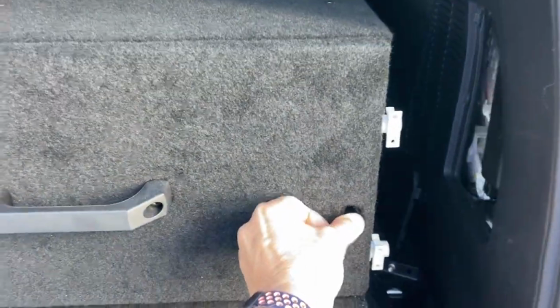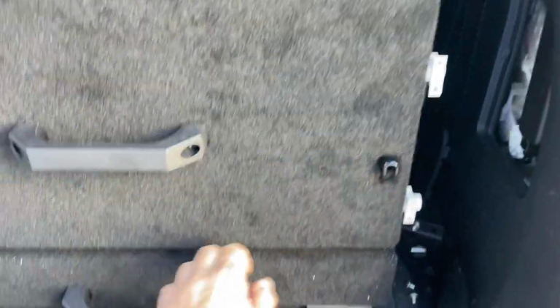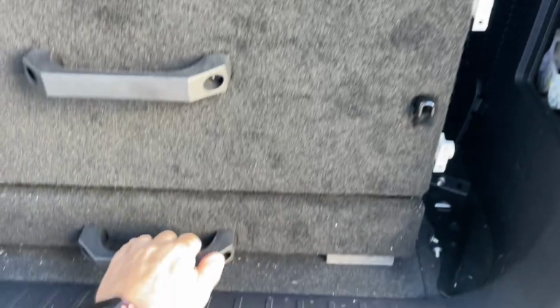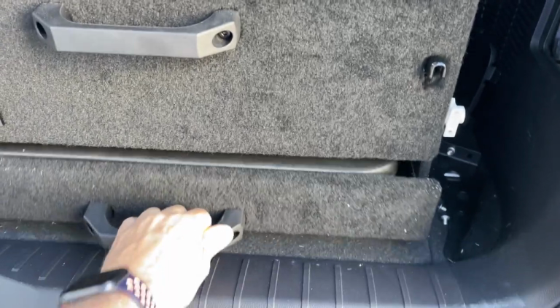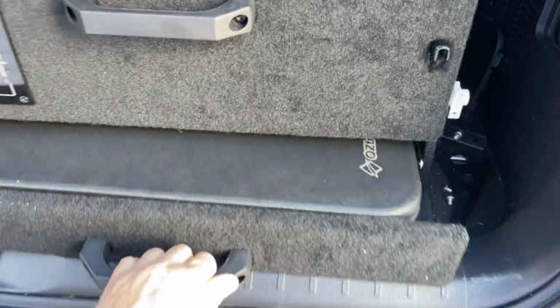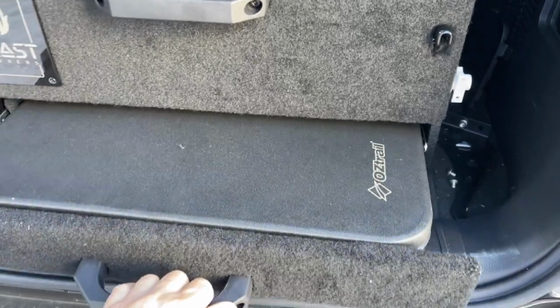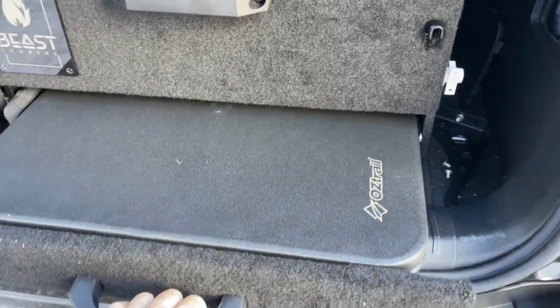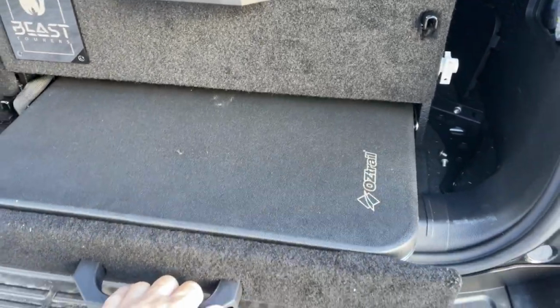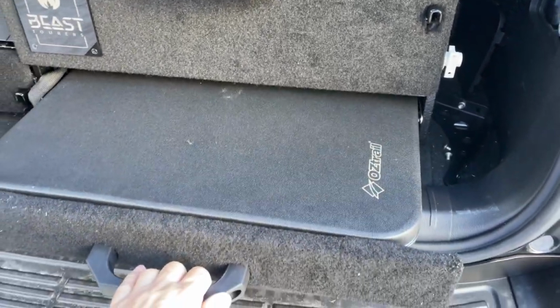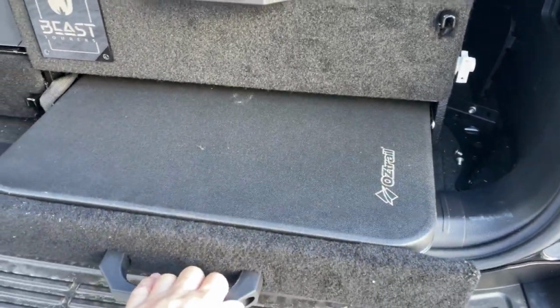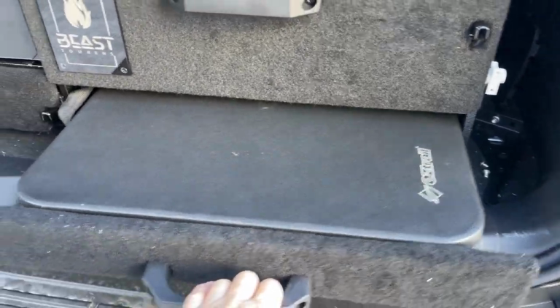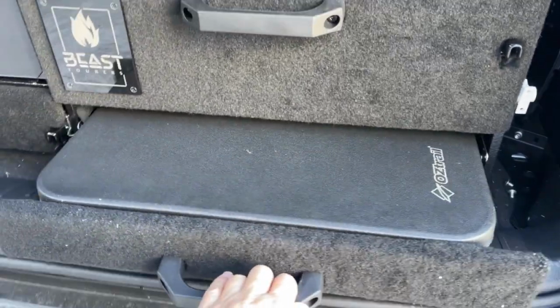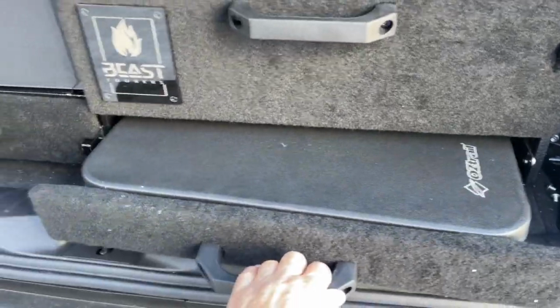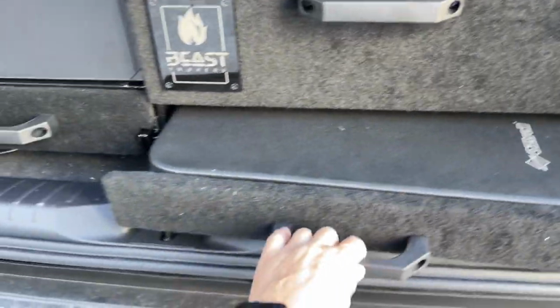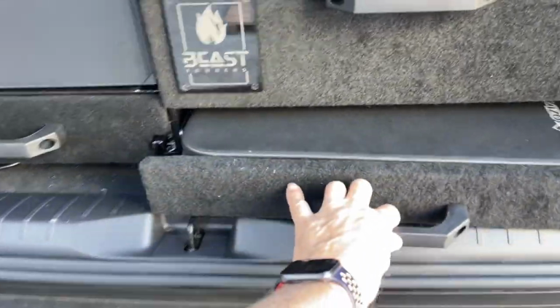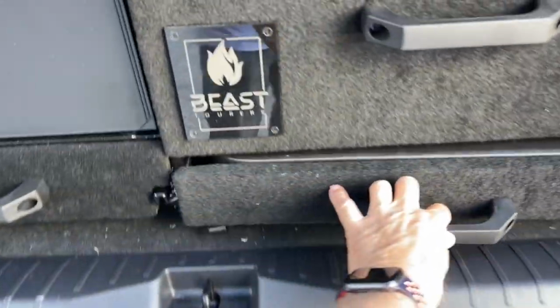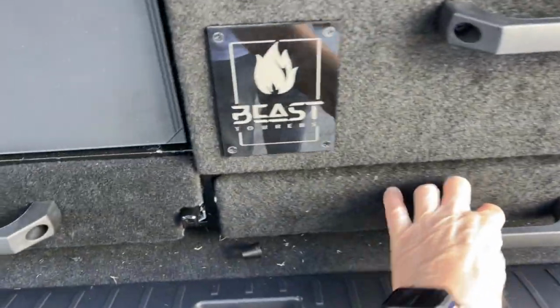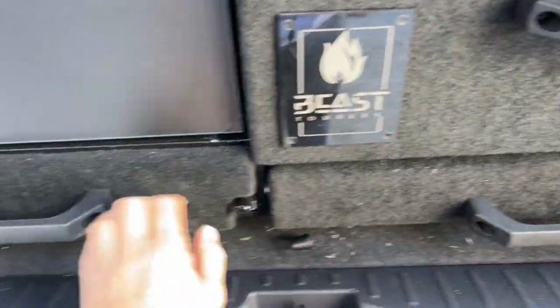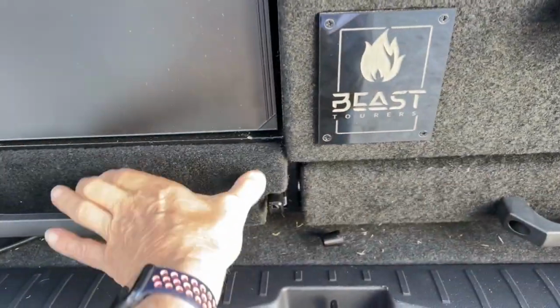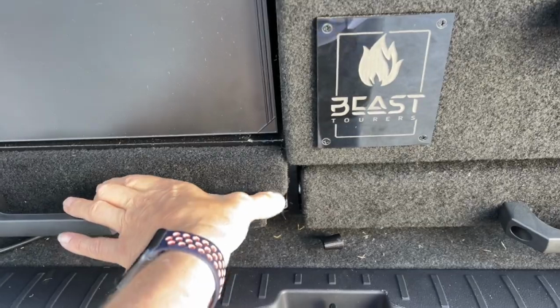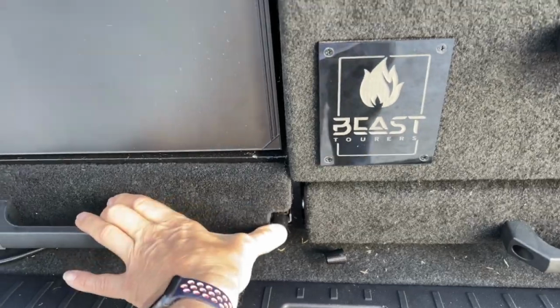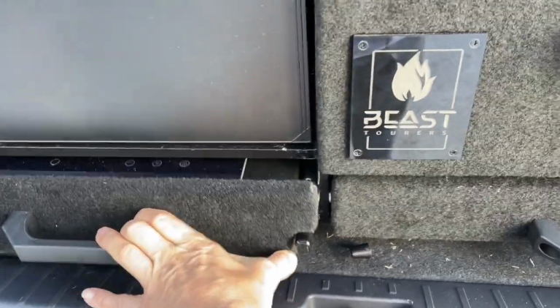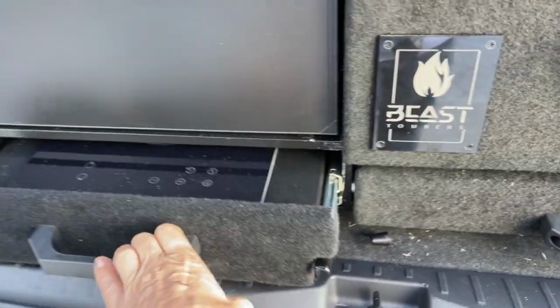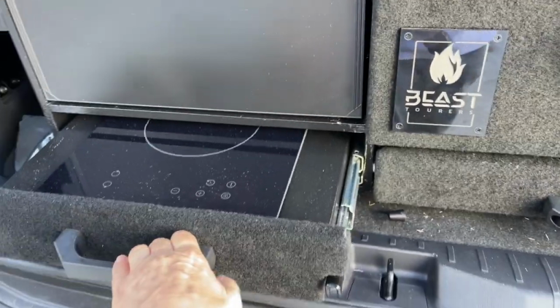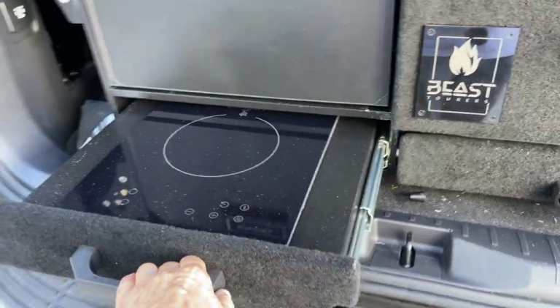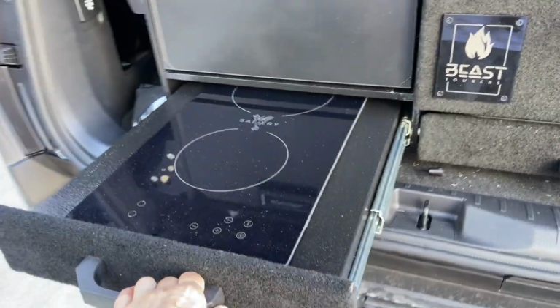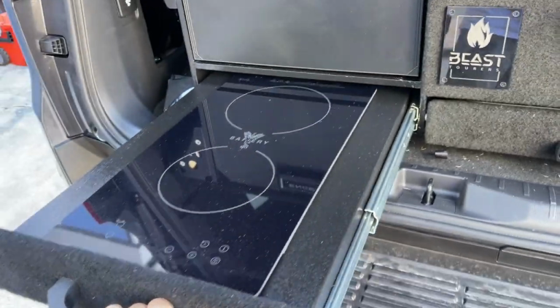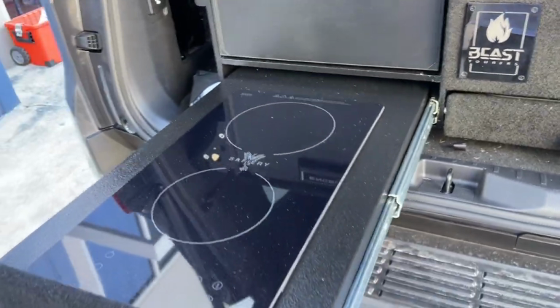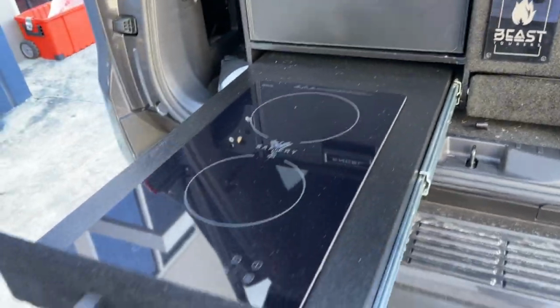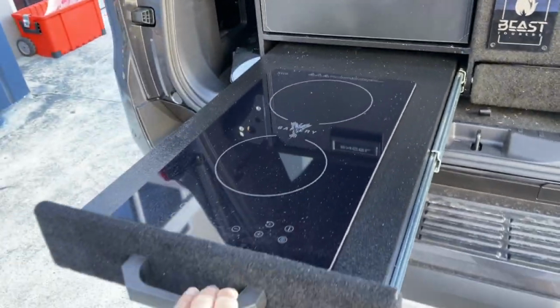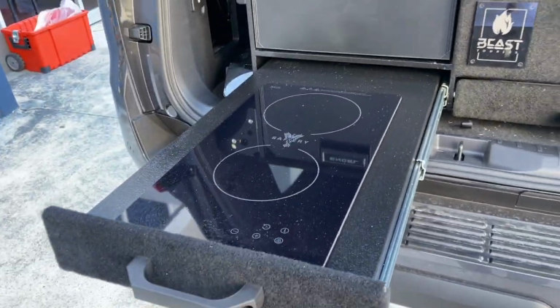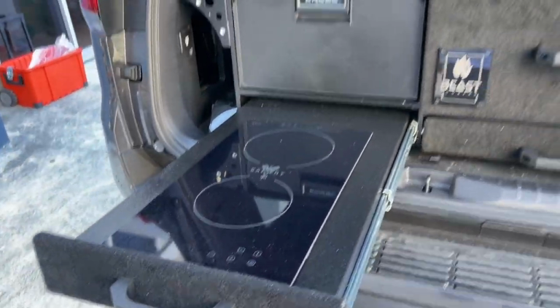There's a table that we pull out and set up — we'll do that in a minute. And then on this side here, one-handed, is the double induction cooktop.